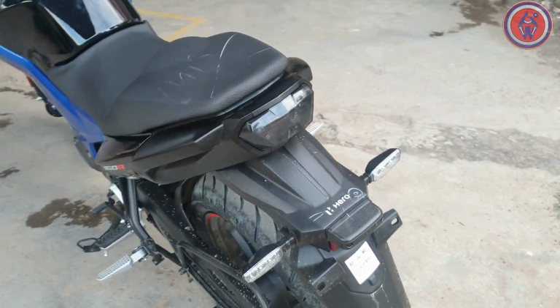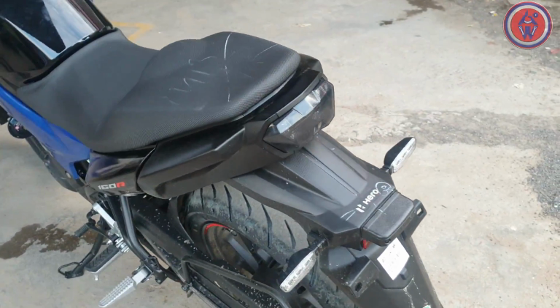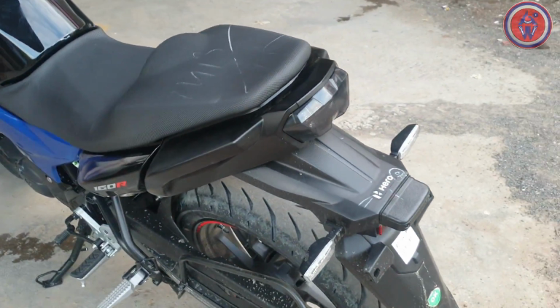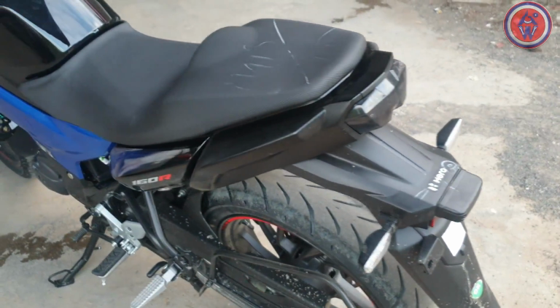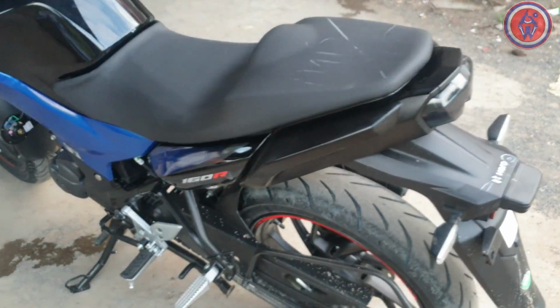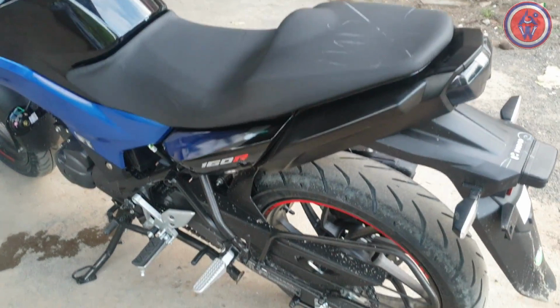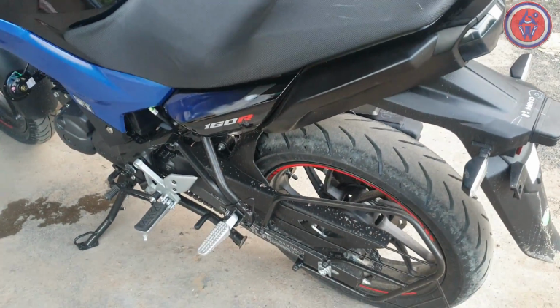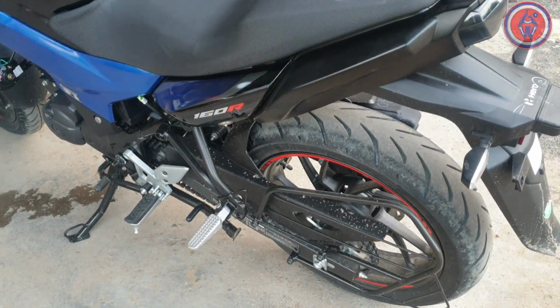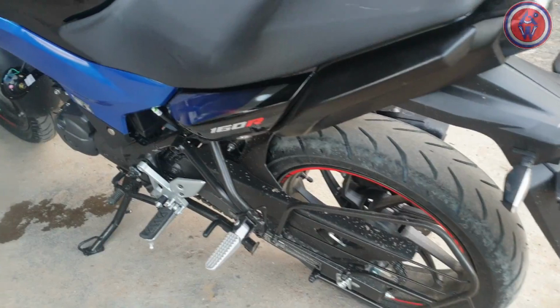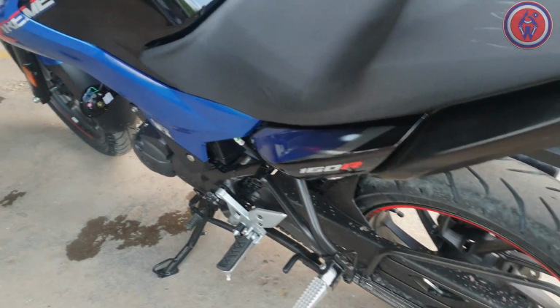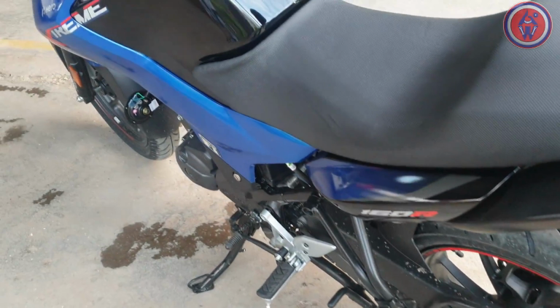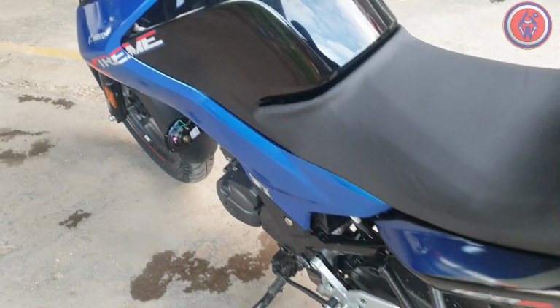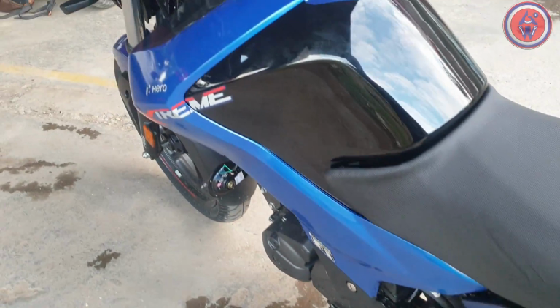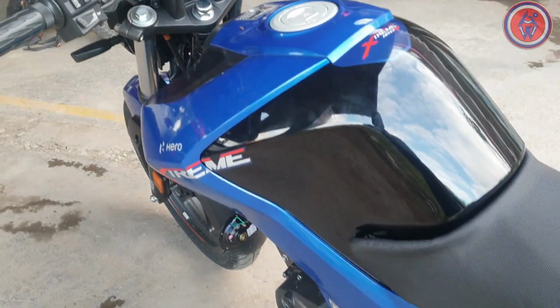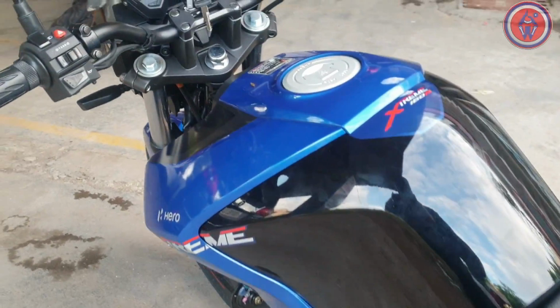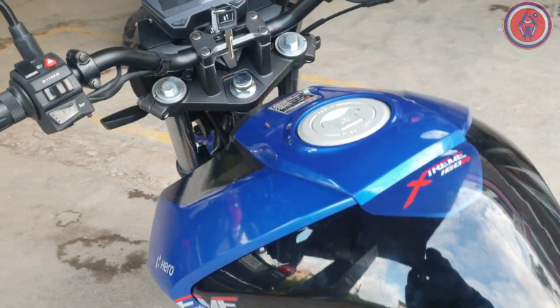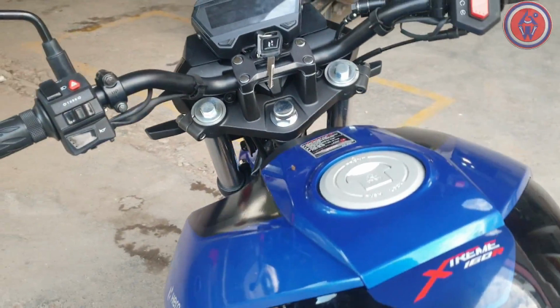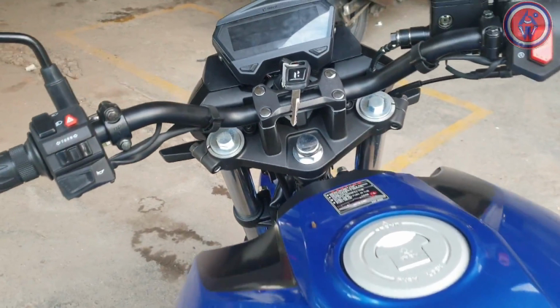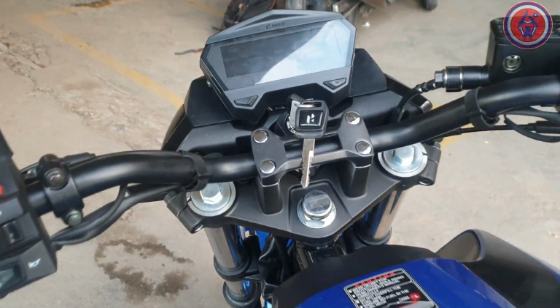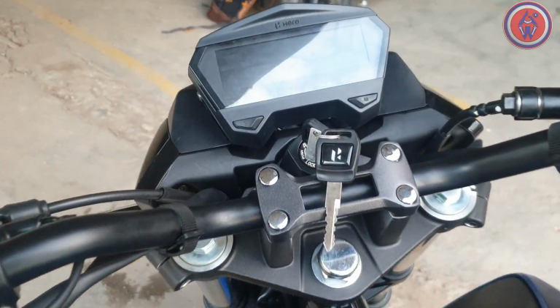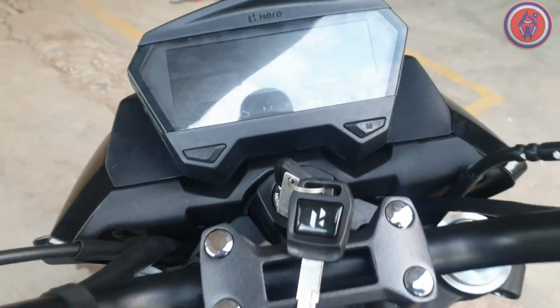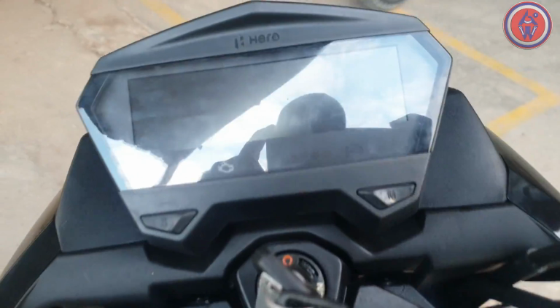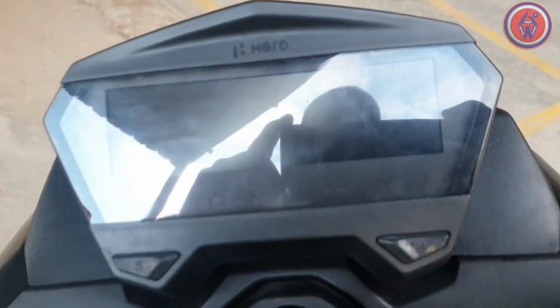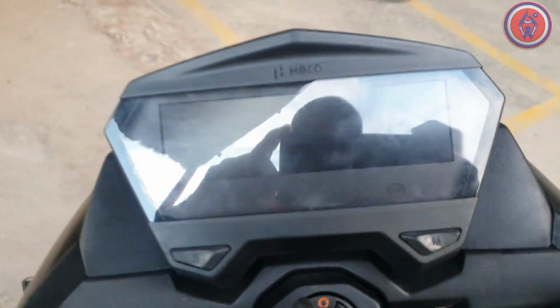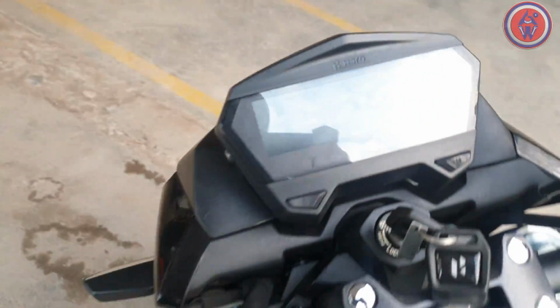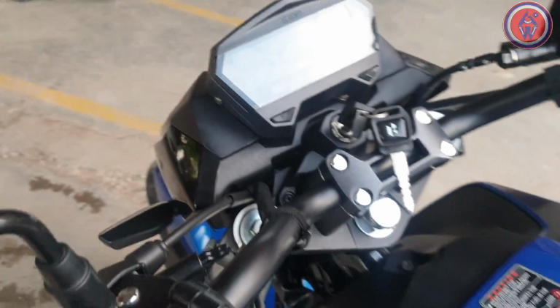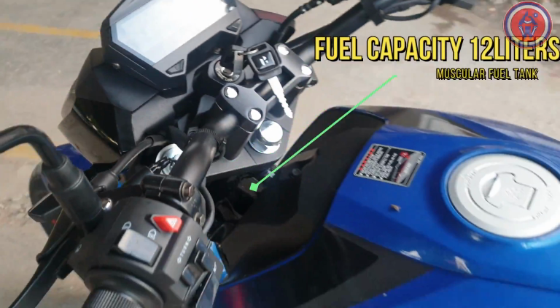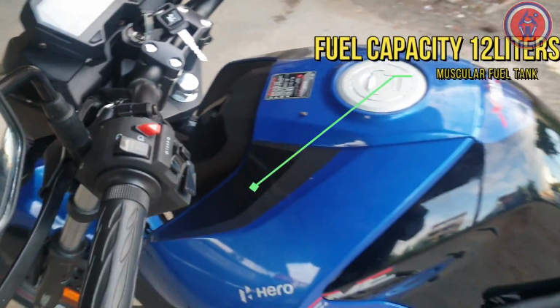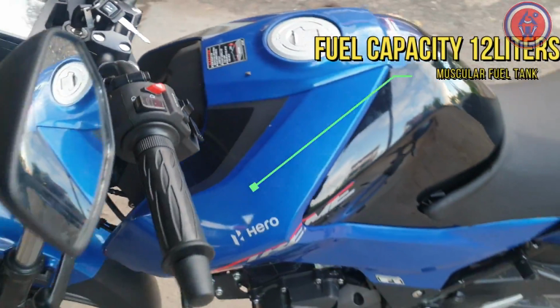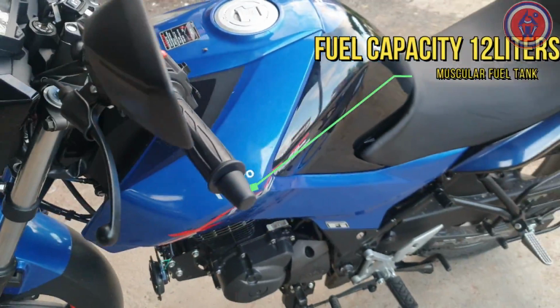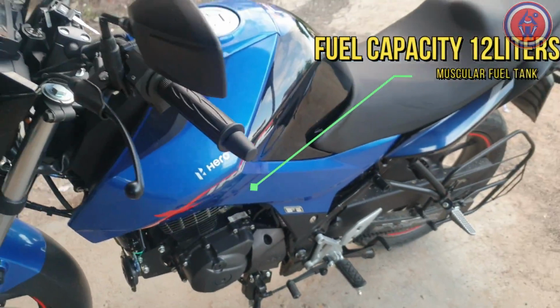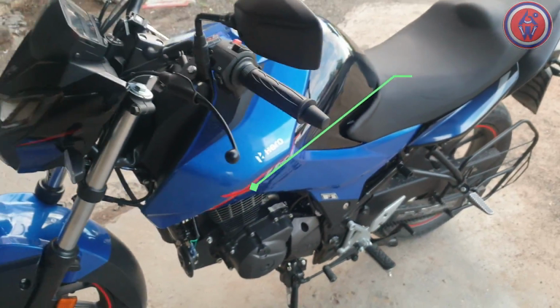The styling is quite muscular and simple, with the badging and street fighter looks. The fit and finish quality is quite decent. The bike gets a diamond frame with a fuel tank capacity of 12 liters.